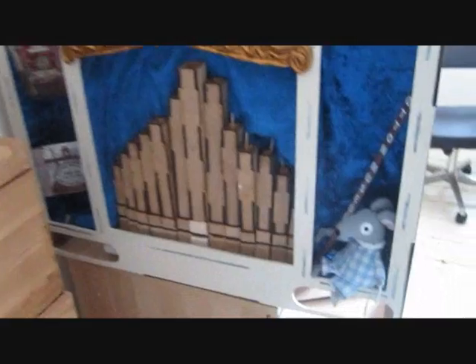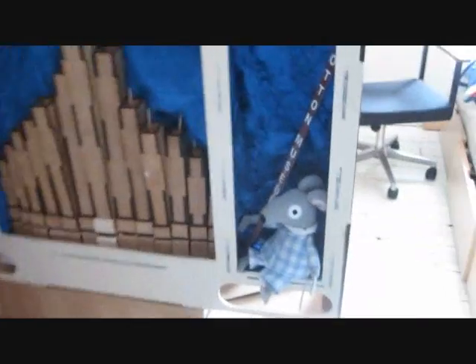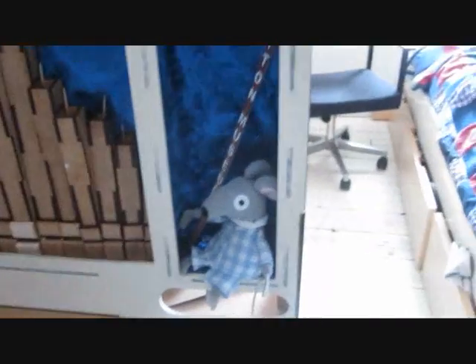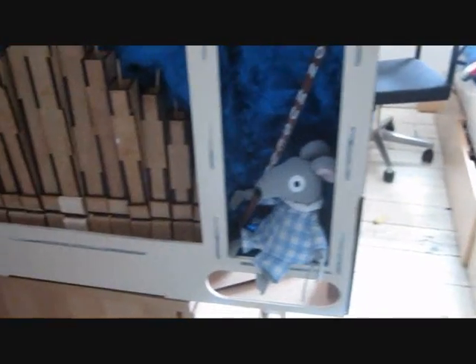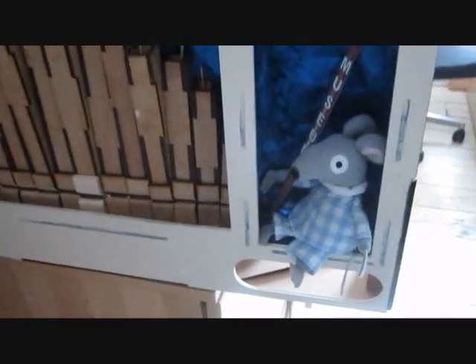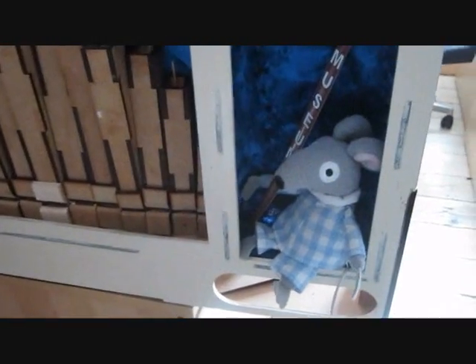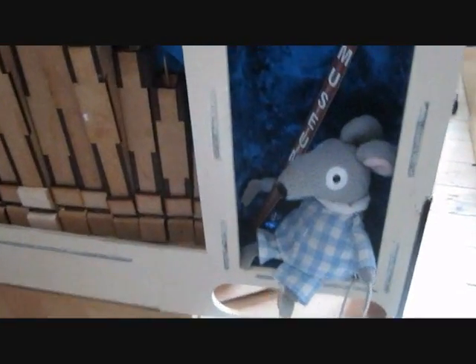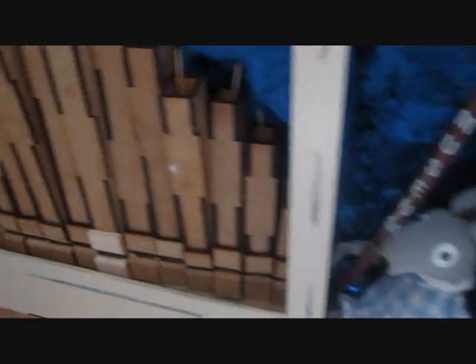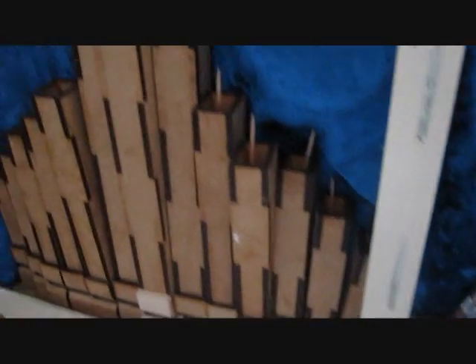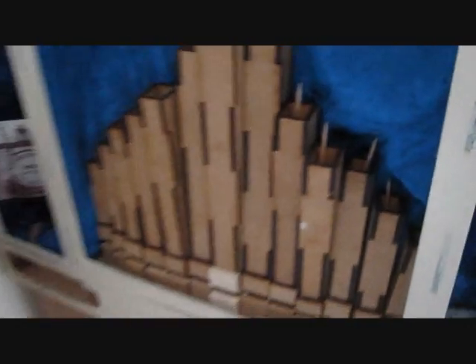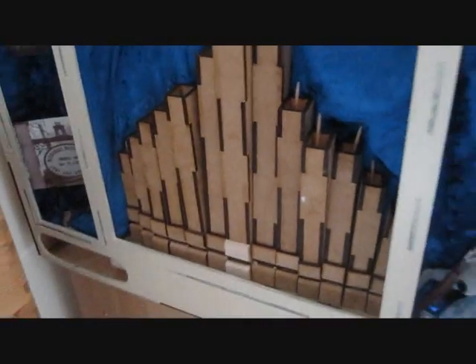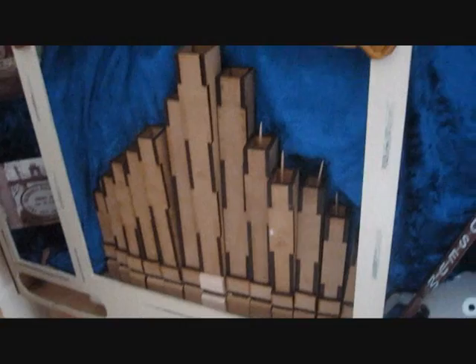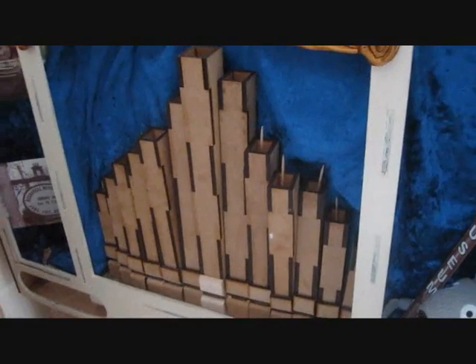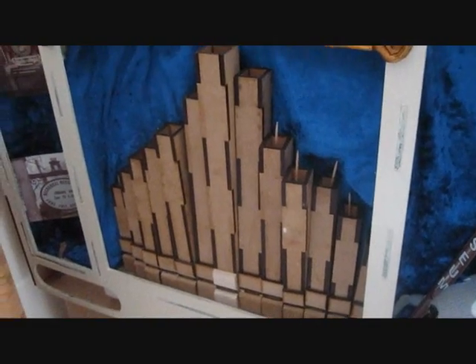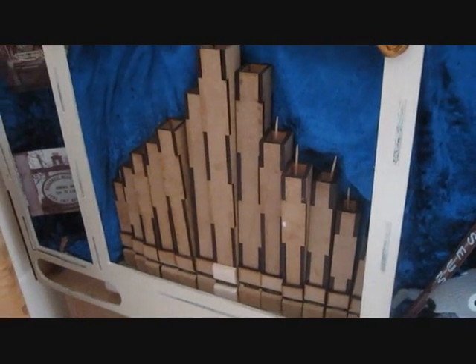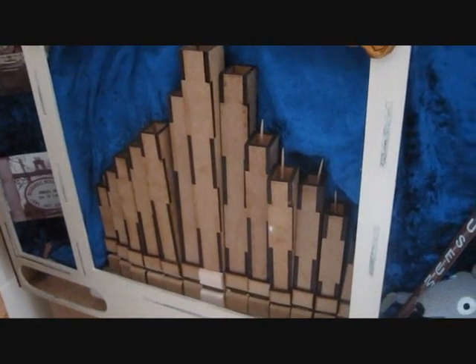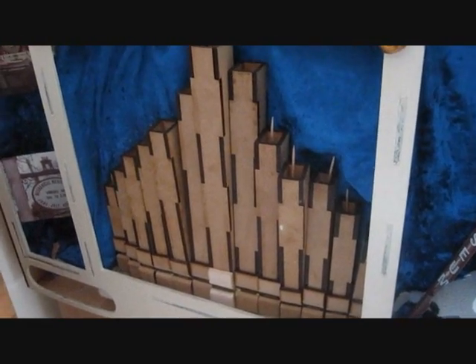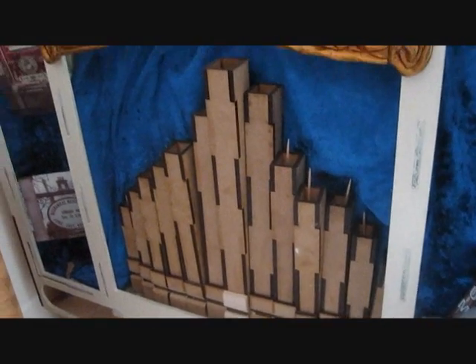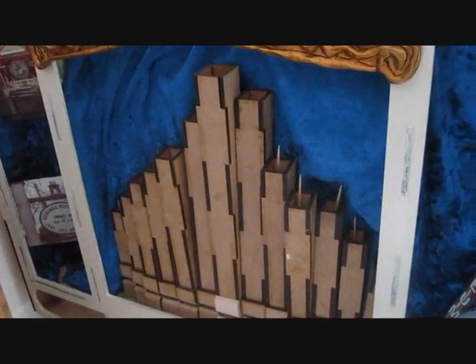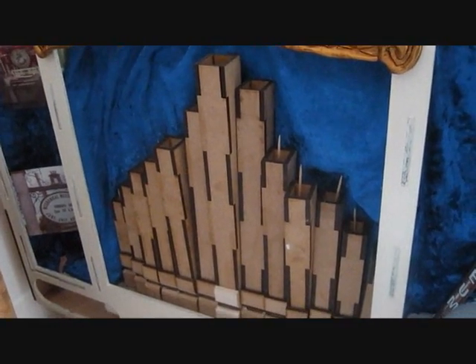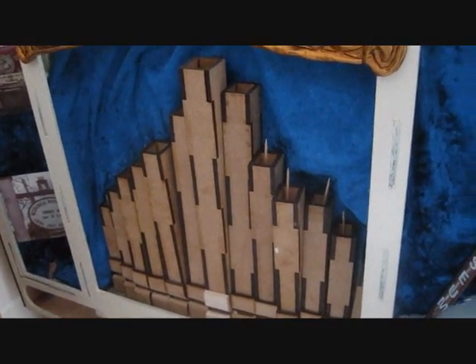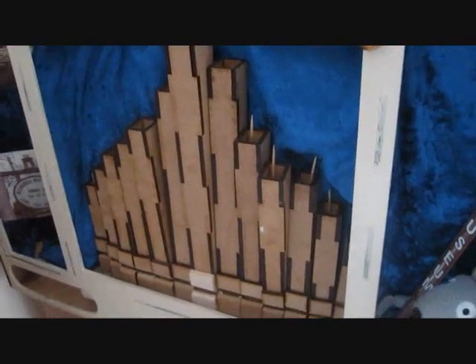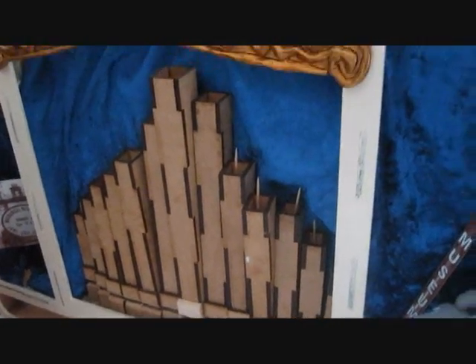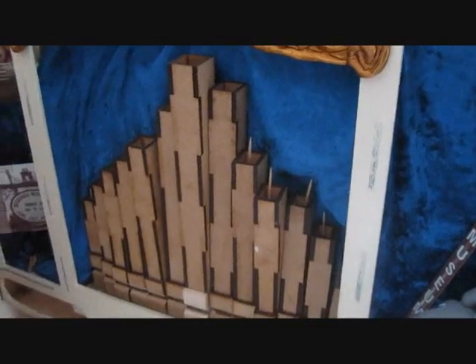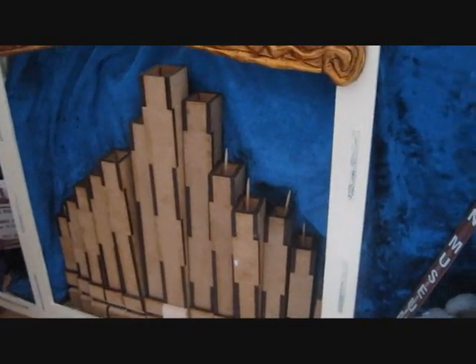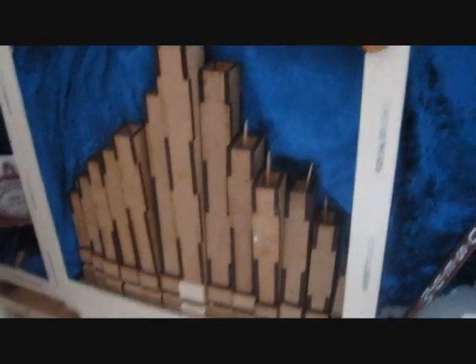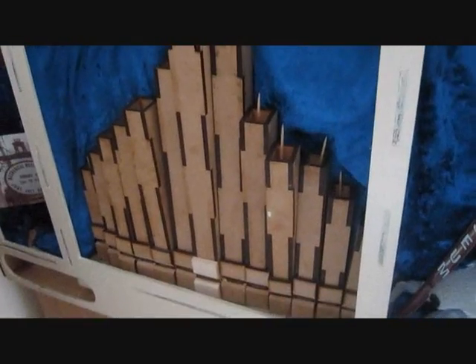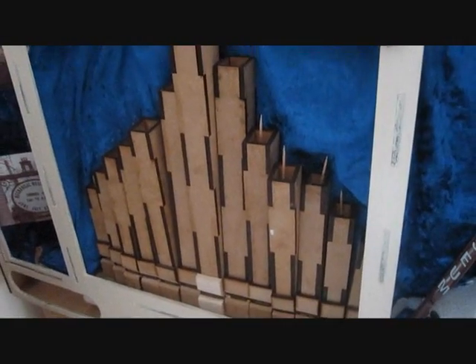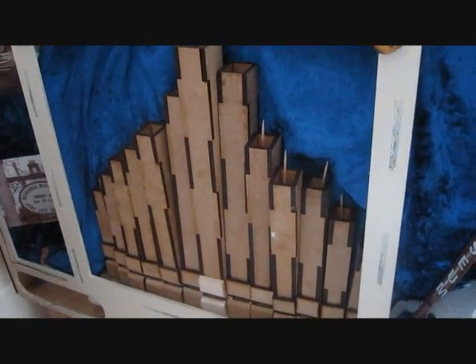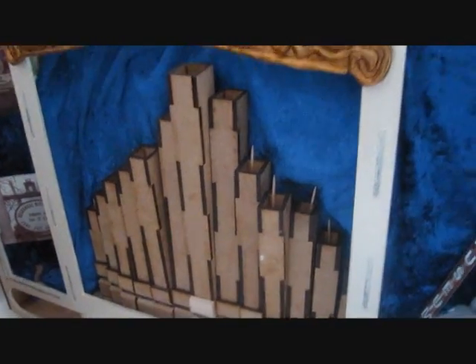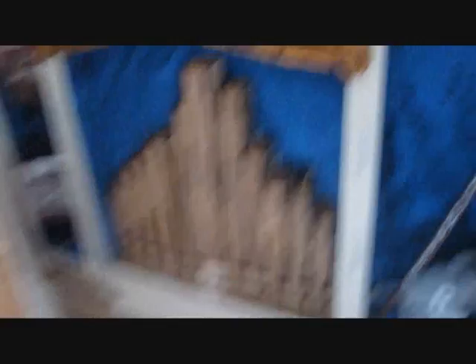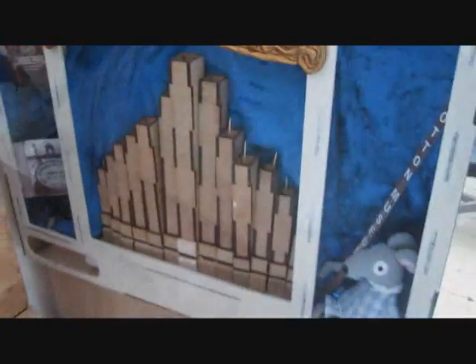There's my little organ mouse there. Only 13 pipes on this organ — I ran out of time, but I will add more pipes once this has been examined.